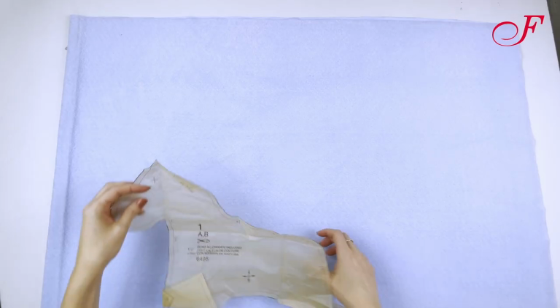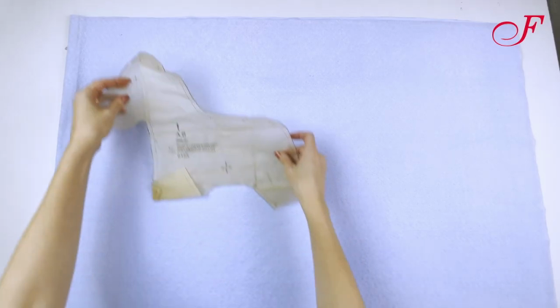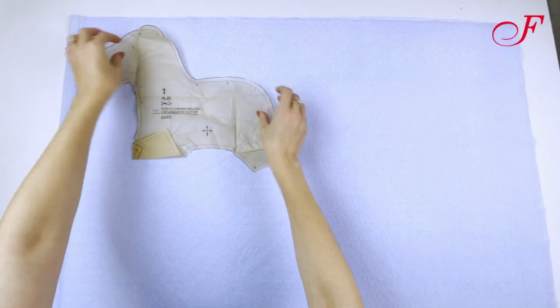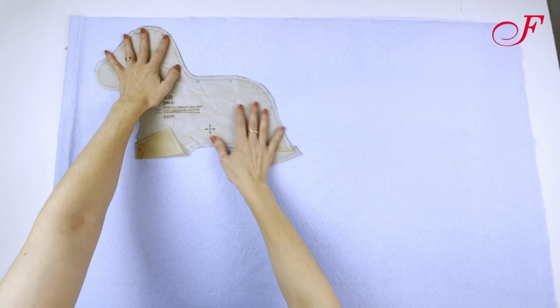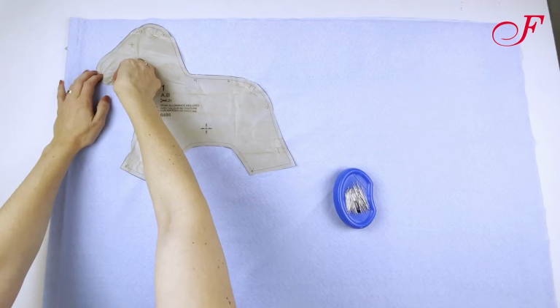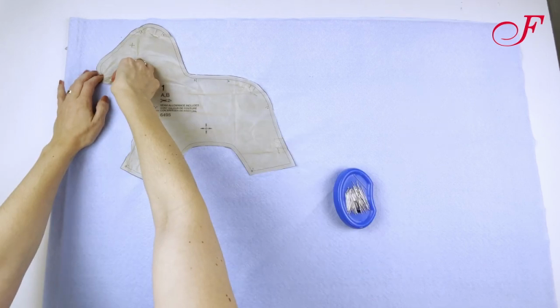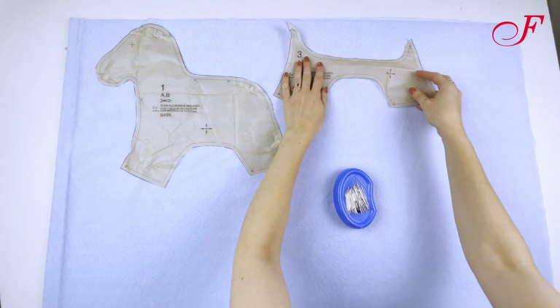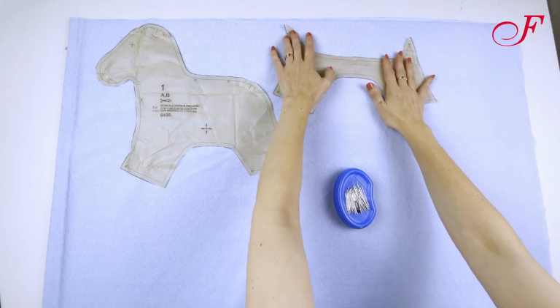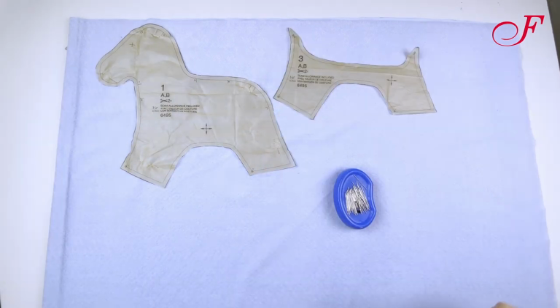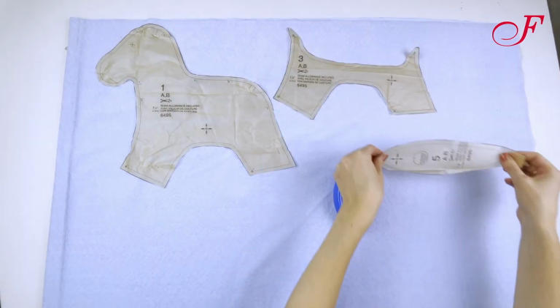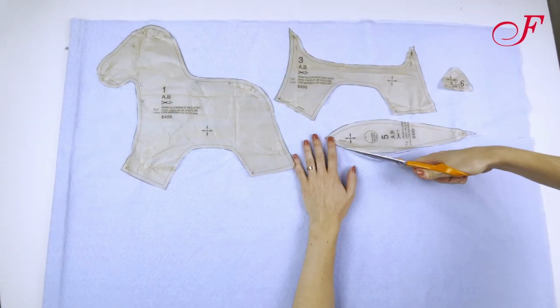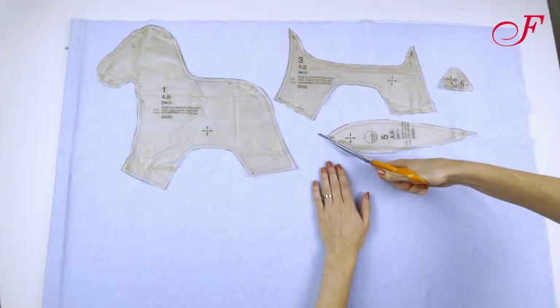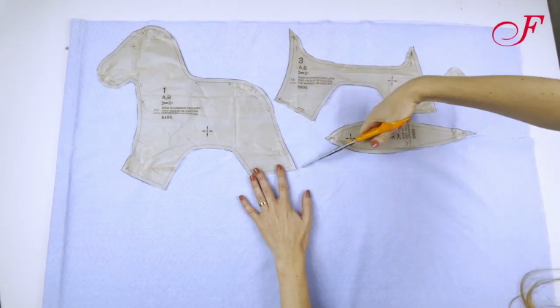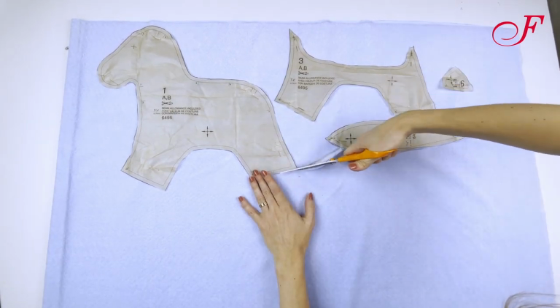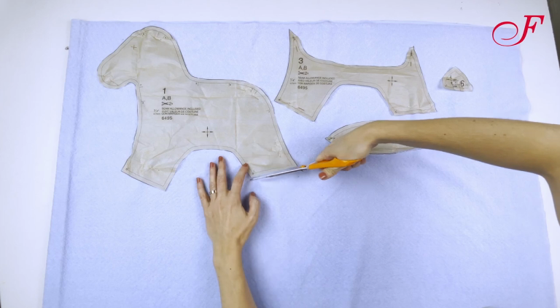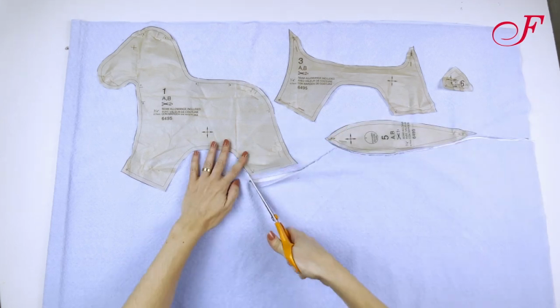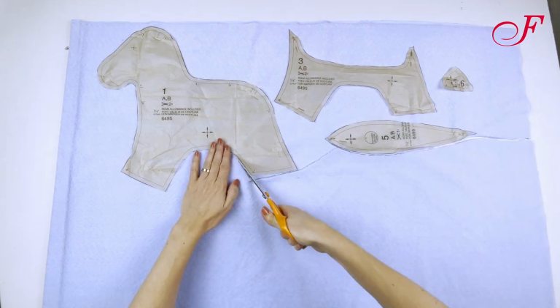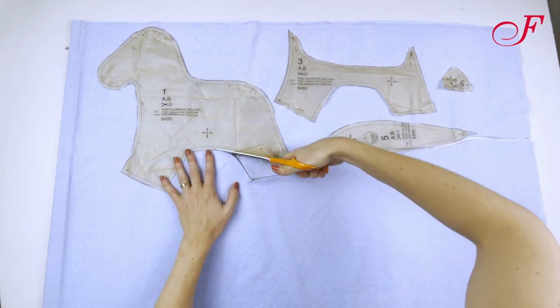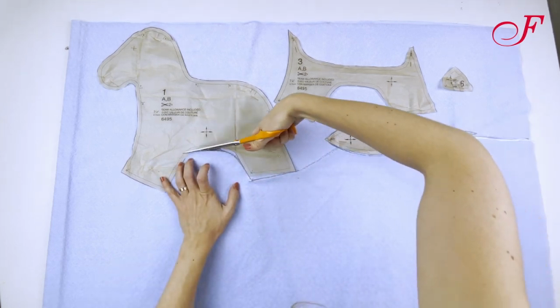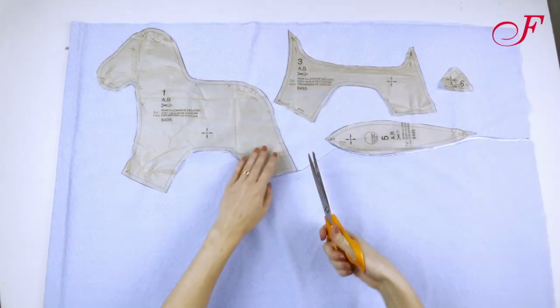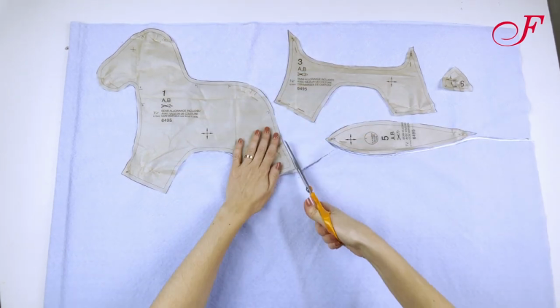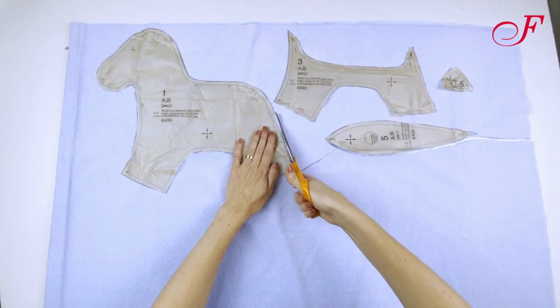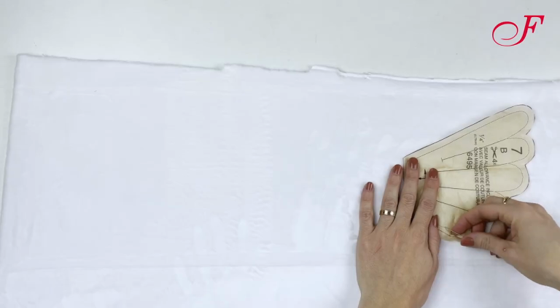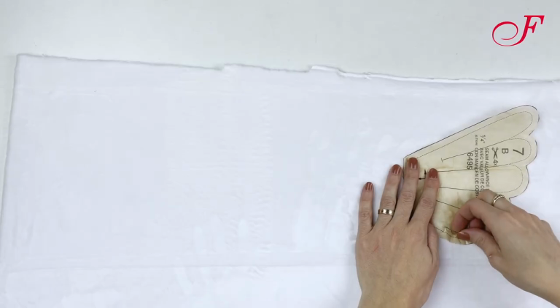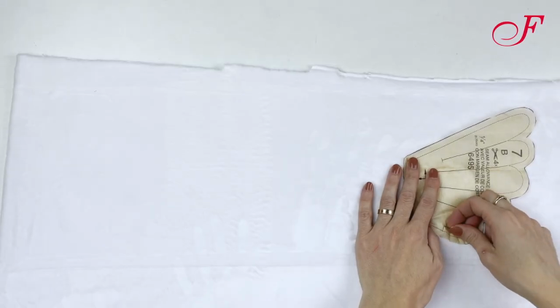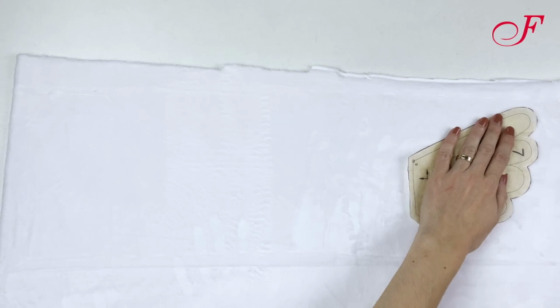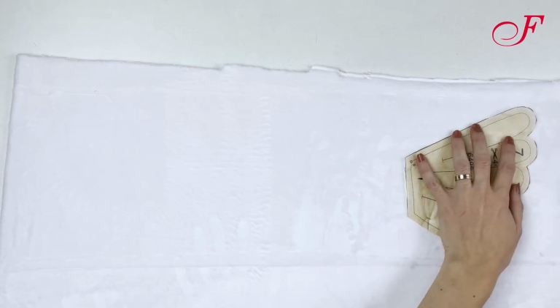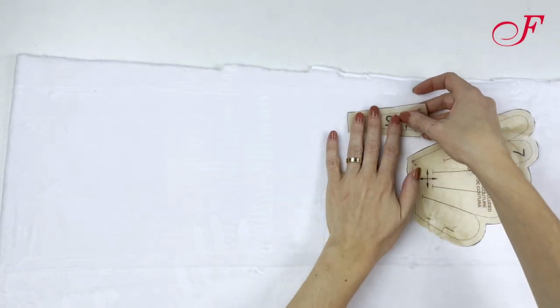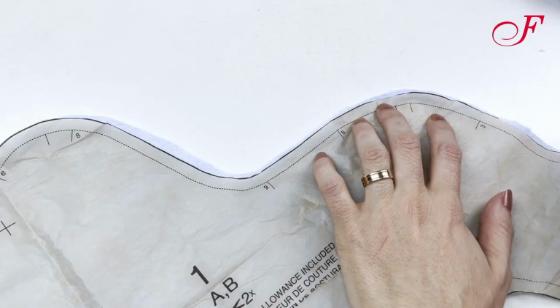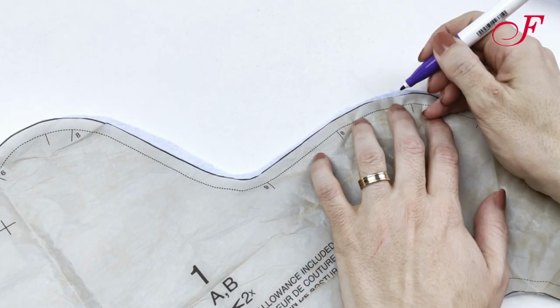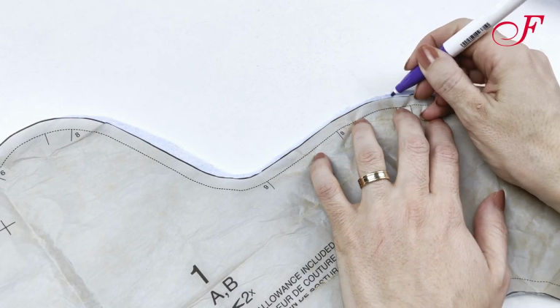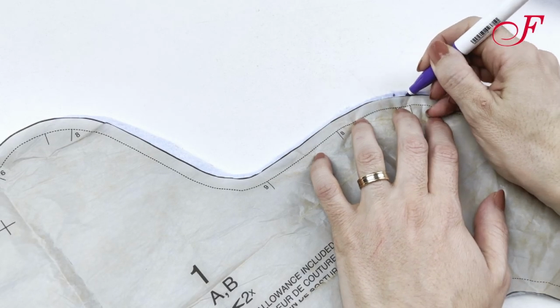First I pin the pieces of the pattern onto the fabric respecting the grainline. I cut the body of the horse and one side of the ears in blue, and I cut the wings, the horse's hooves, and the other side of the ears in white. Then I transfer the markings.